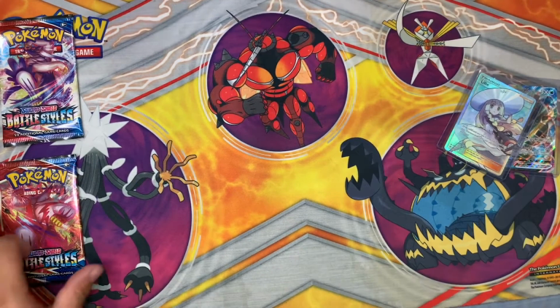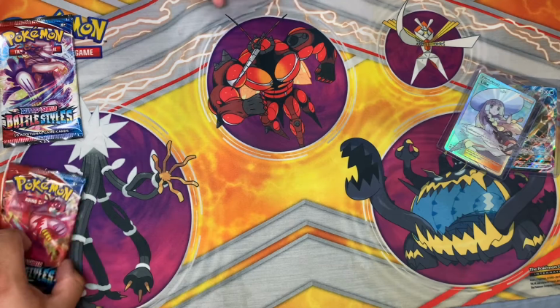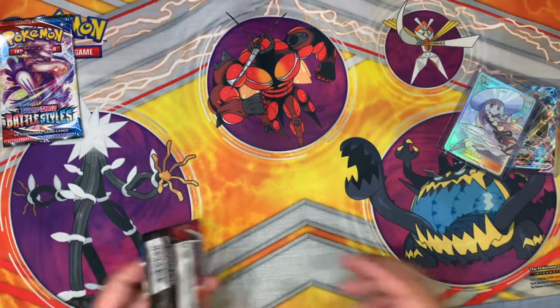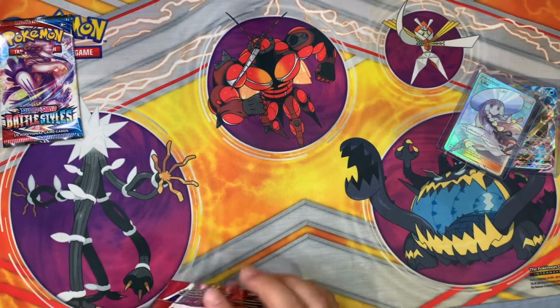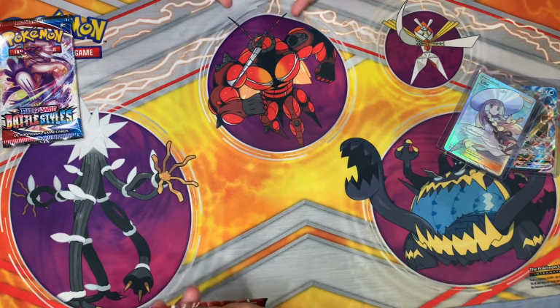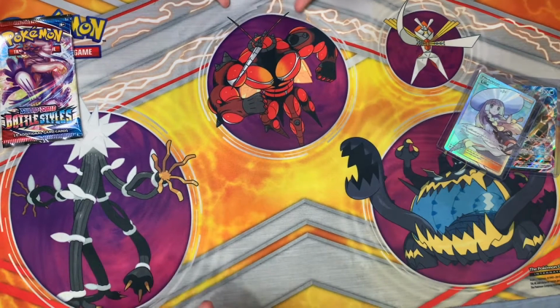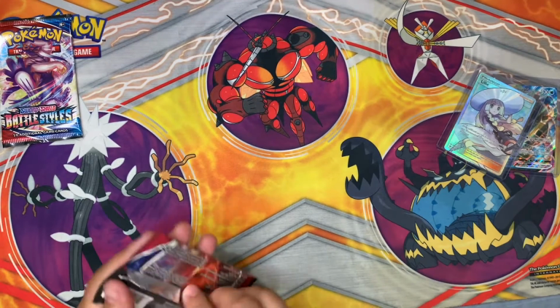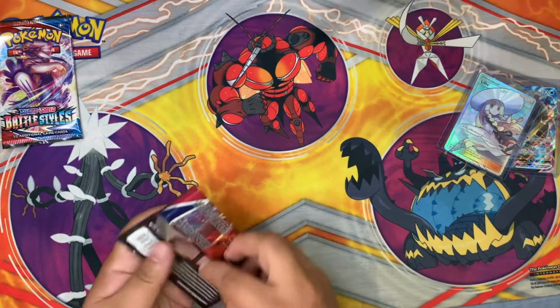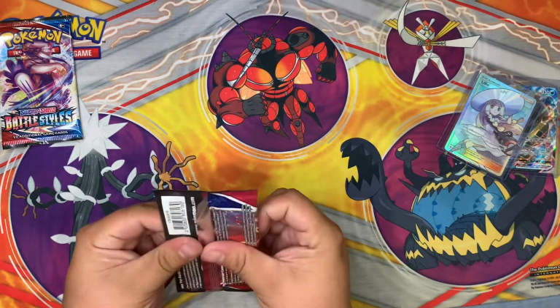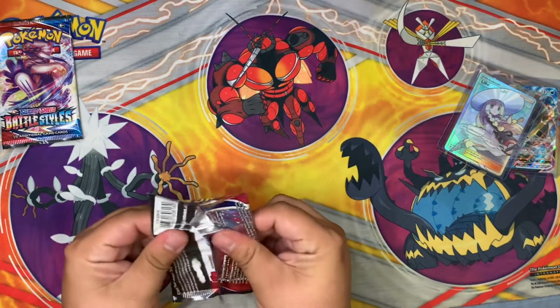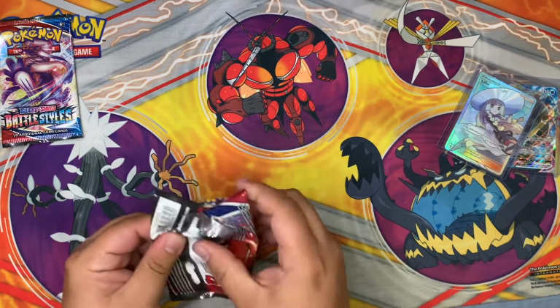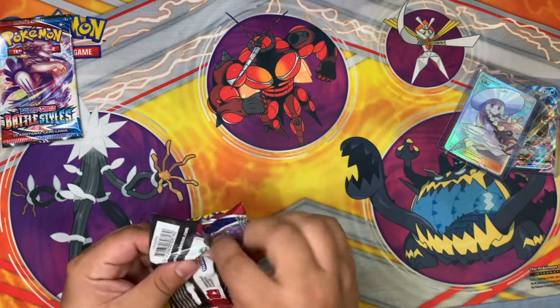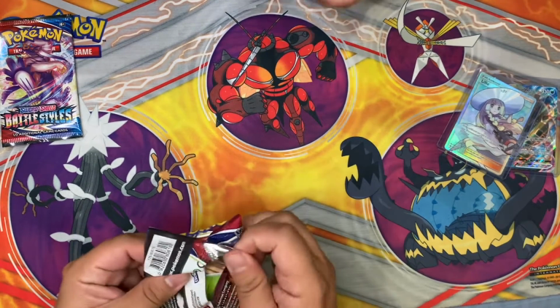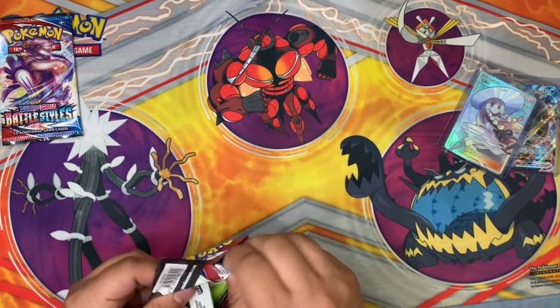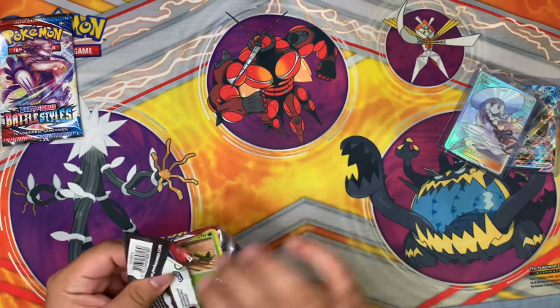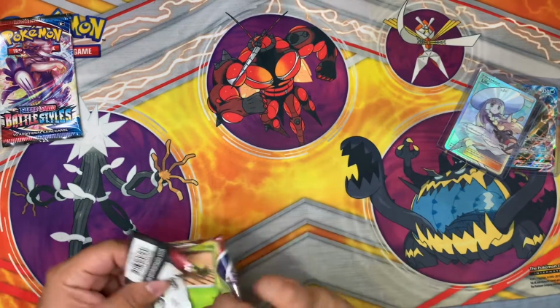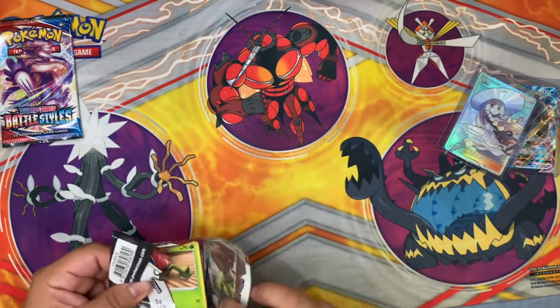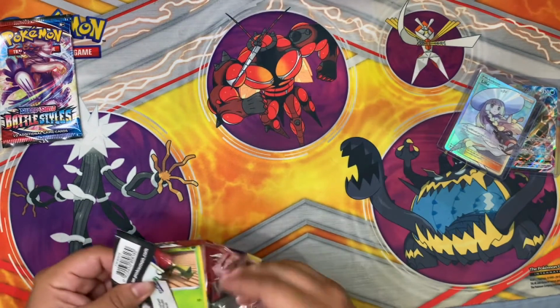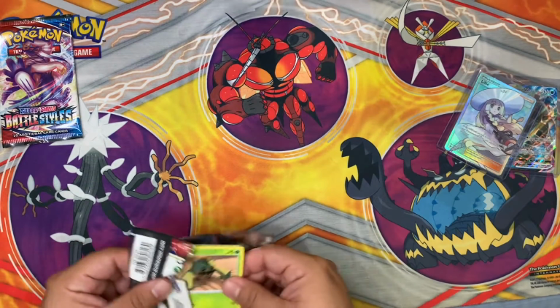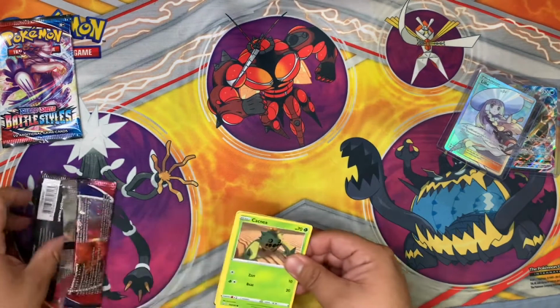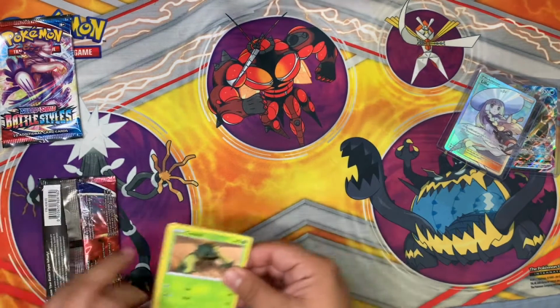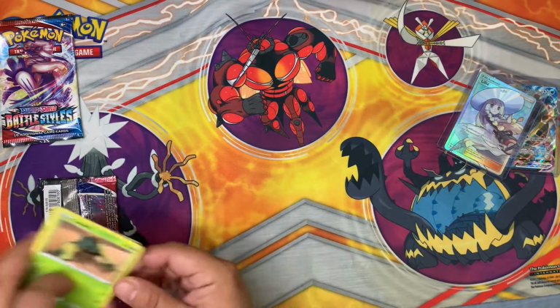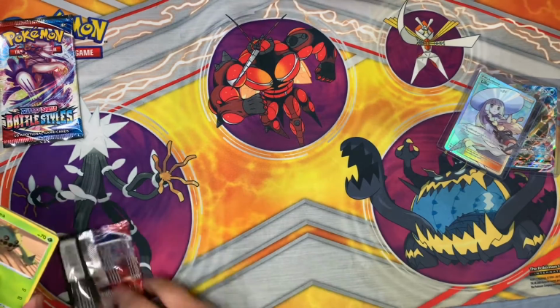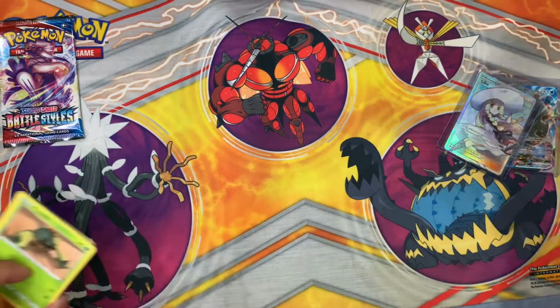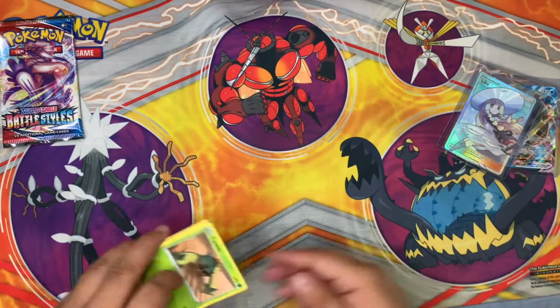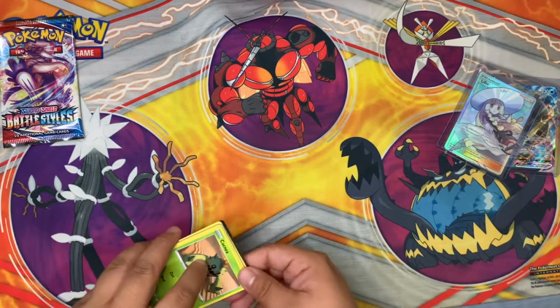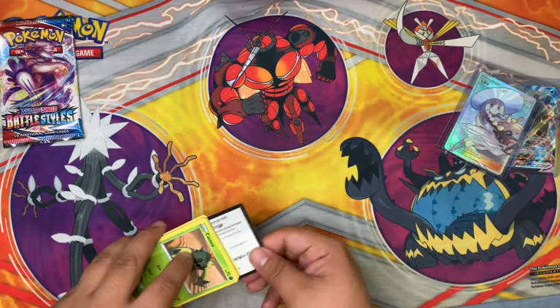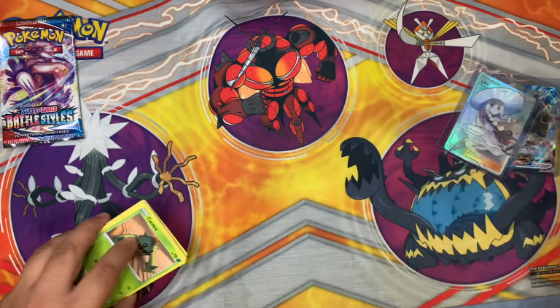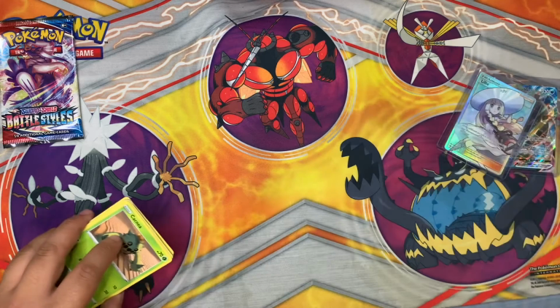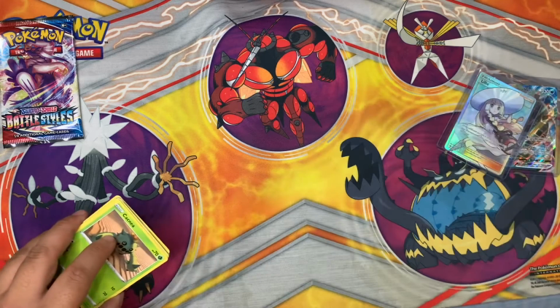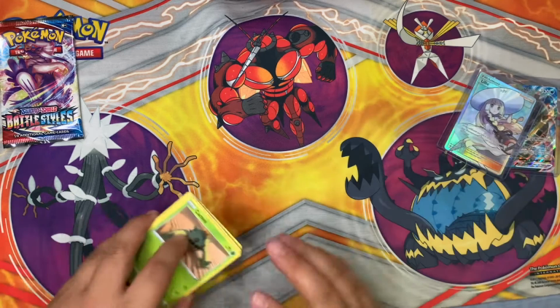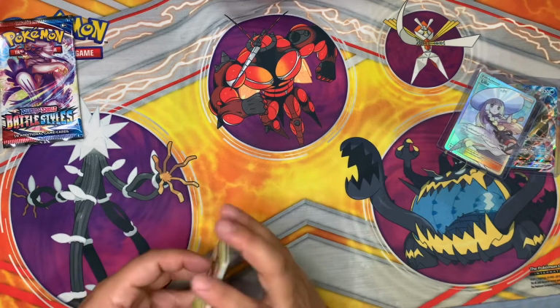The C-I-N makes the S sound — Cinderace, not Cinescorch. There you go — a little learning for you guys. Welcome to school.